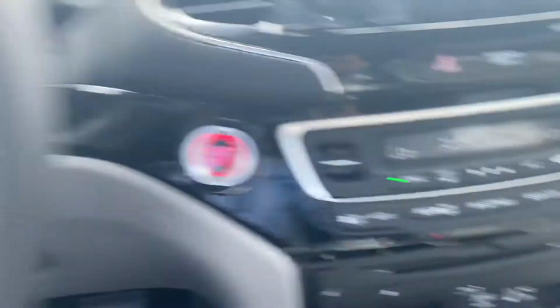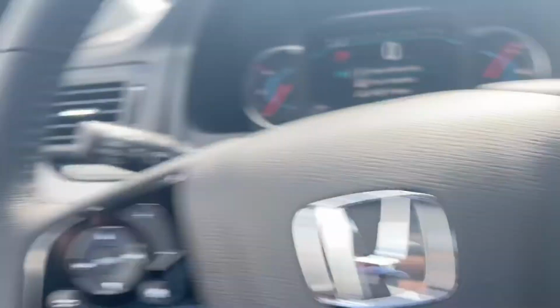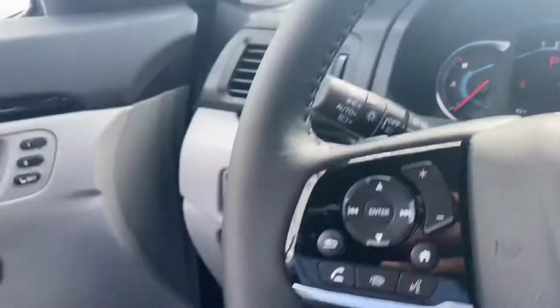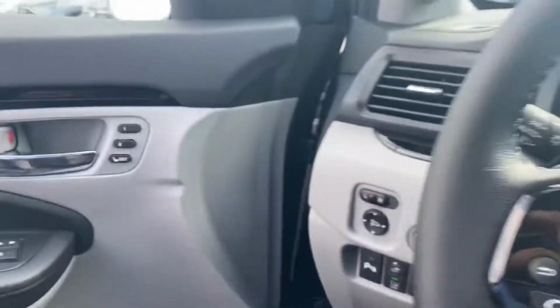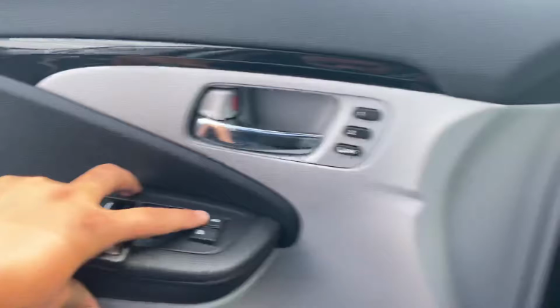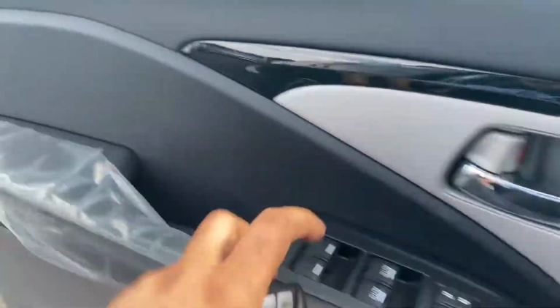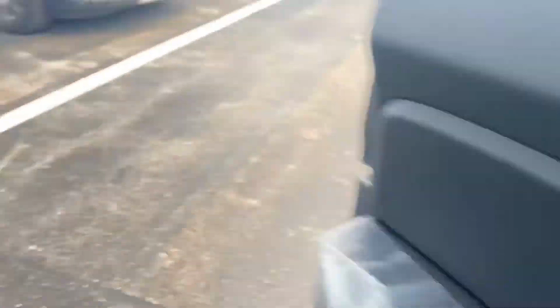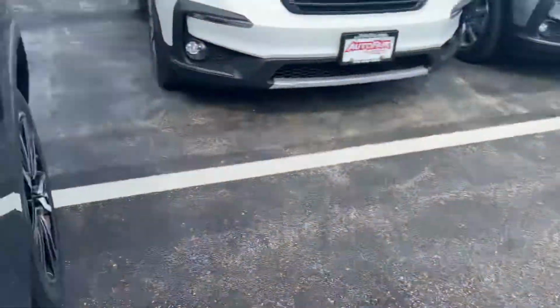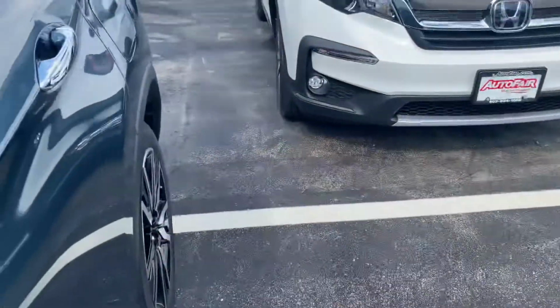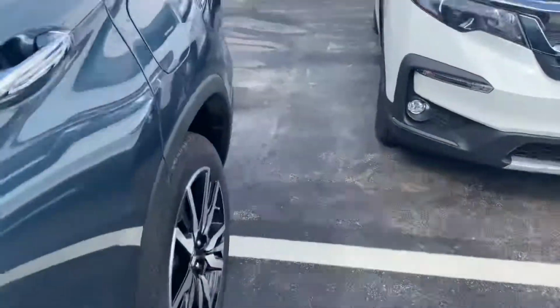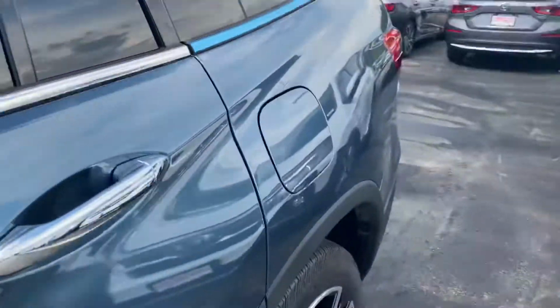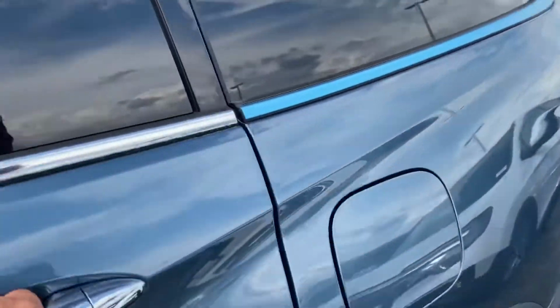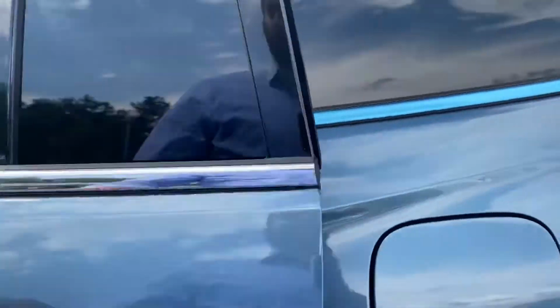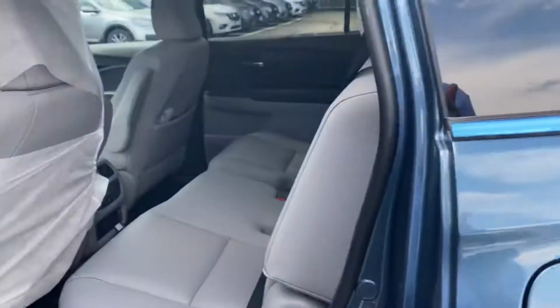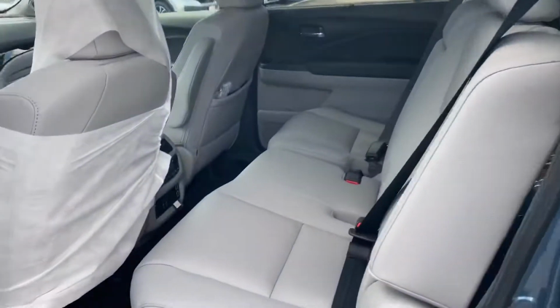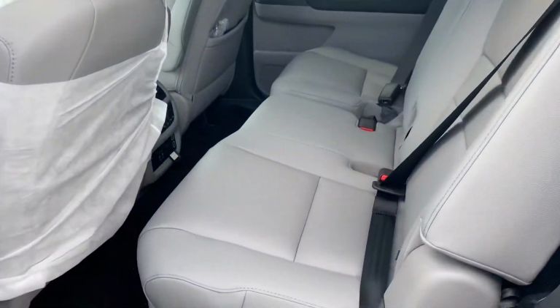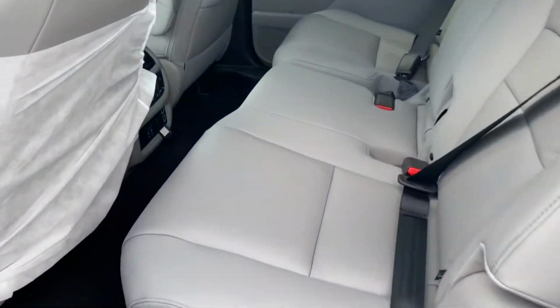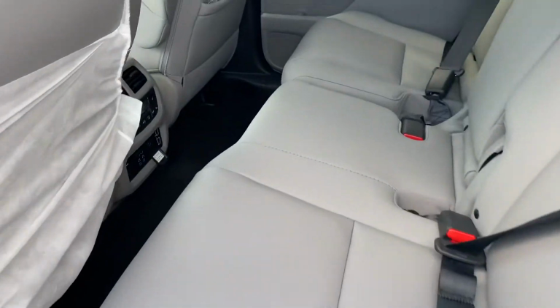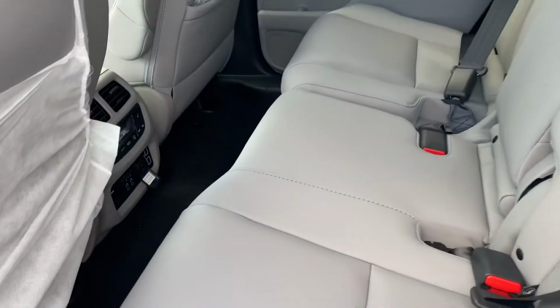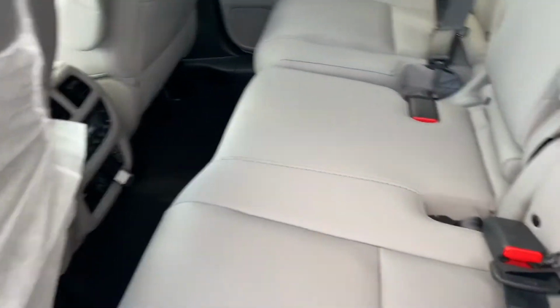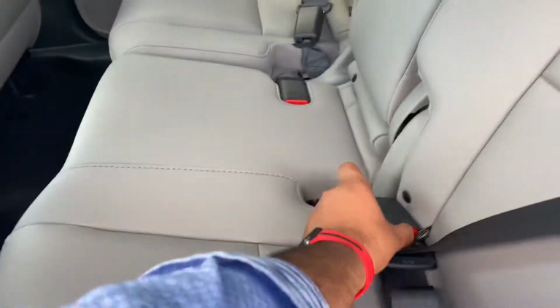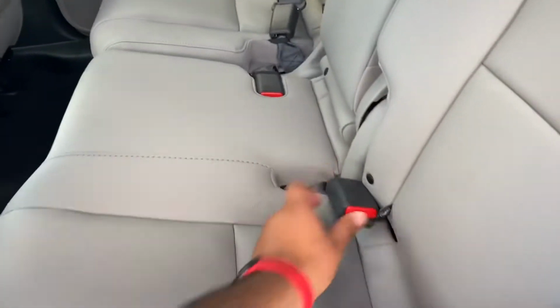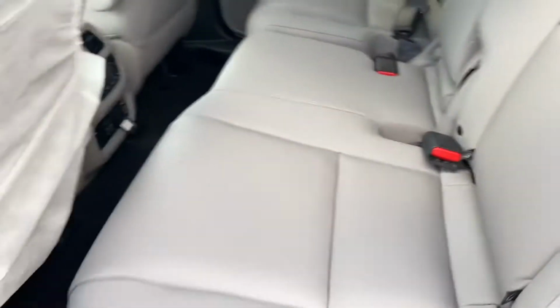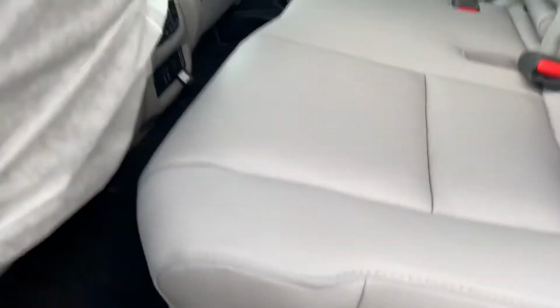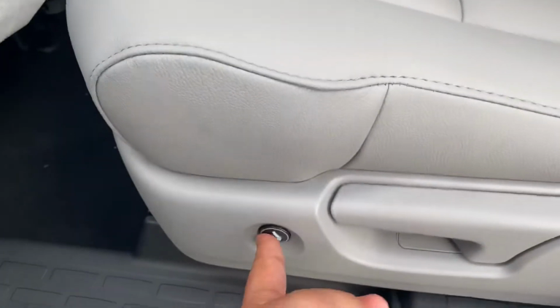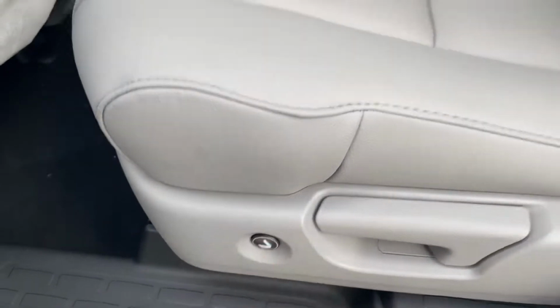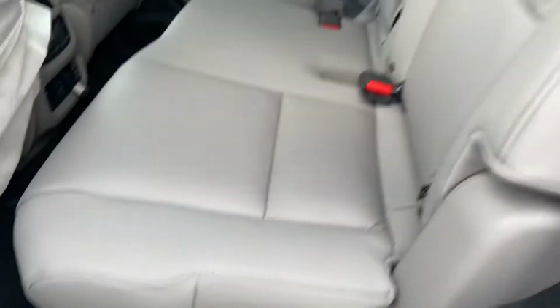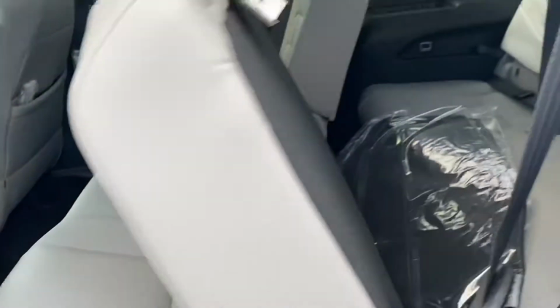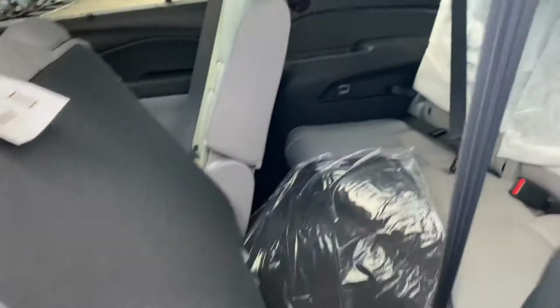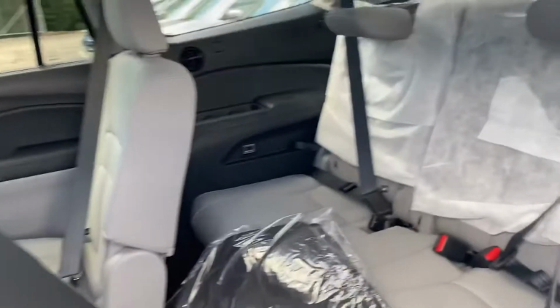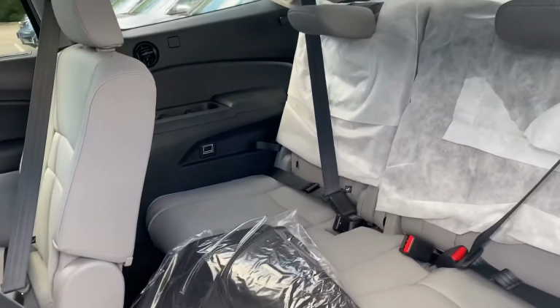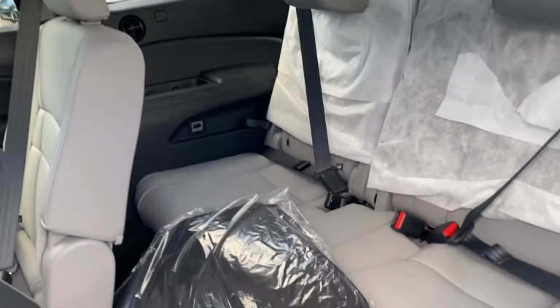I'm going to show you the second door. As you can see, you have a lot of room in the second row. To get into the third row, all you have to do is press this button and the seat will move automatically.